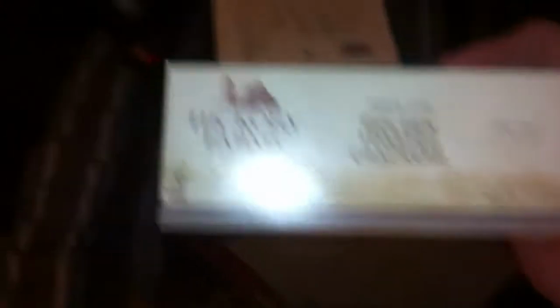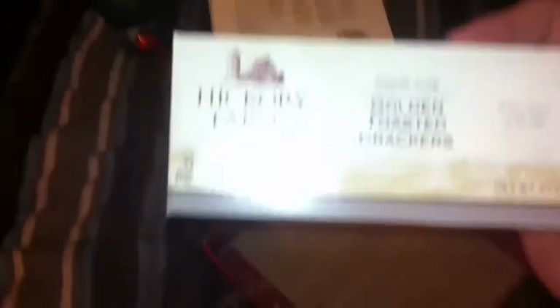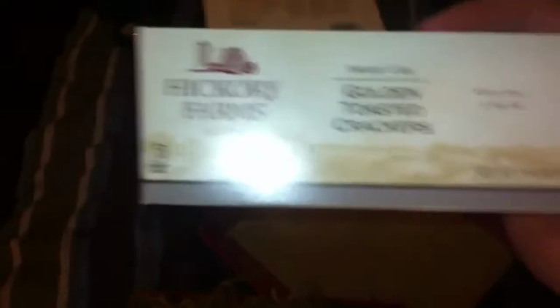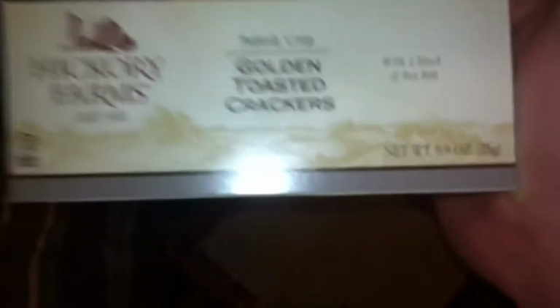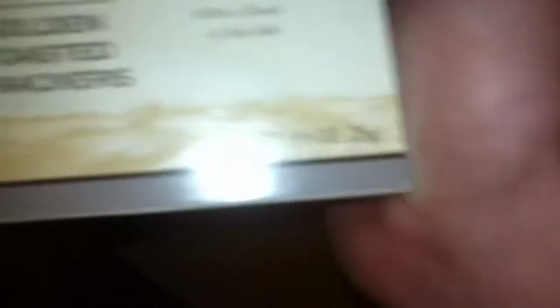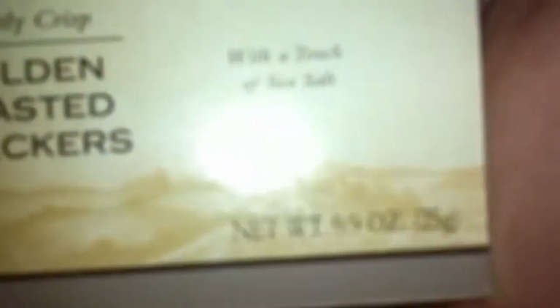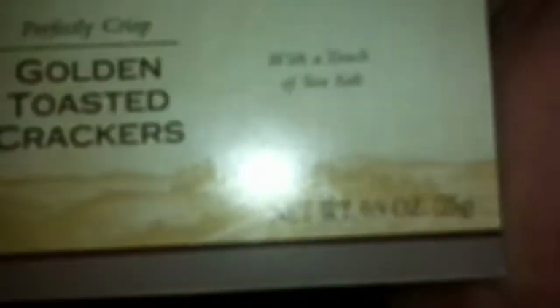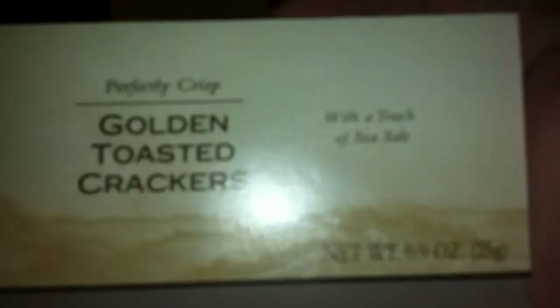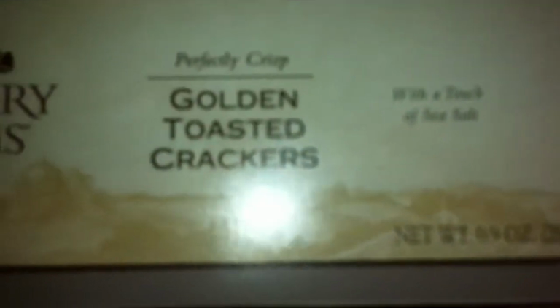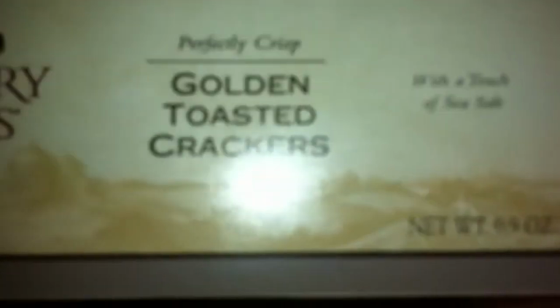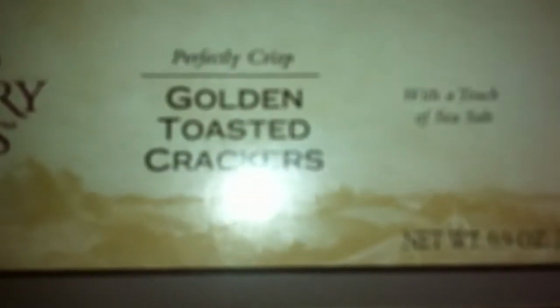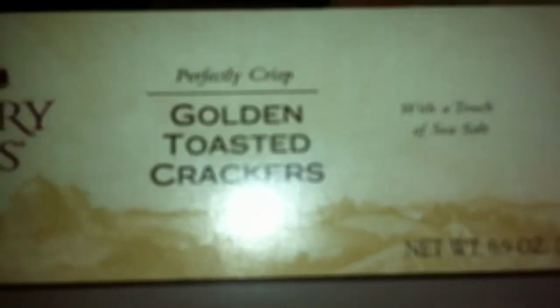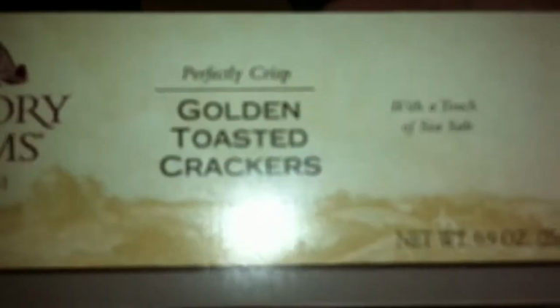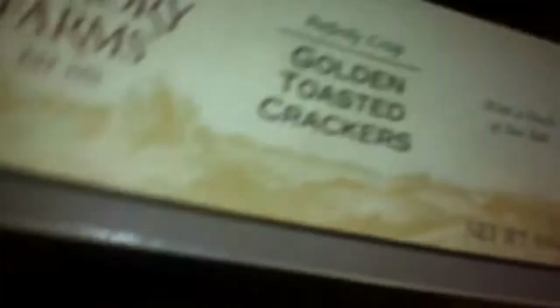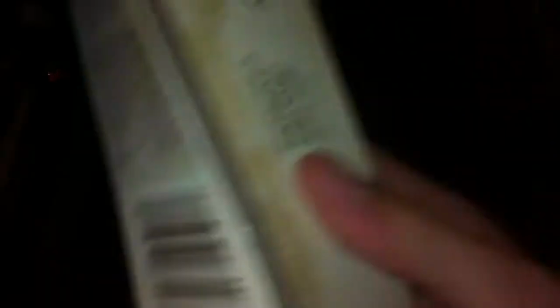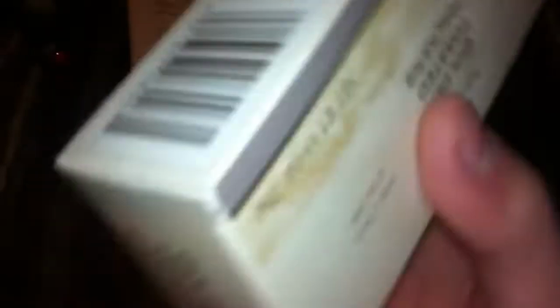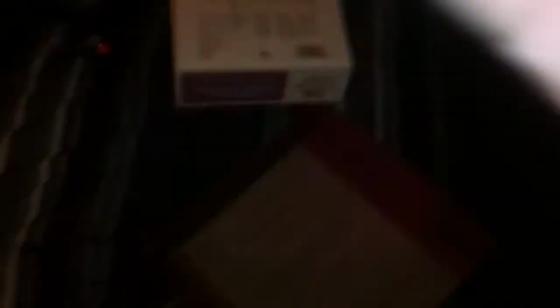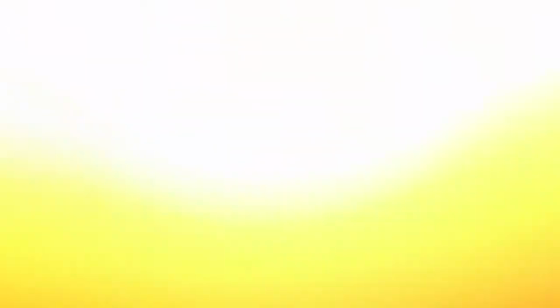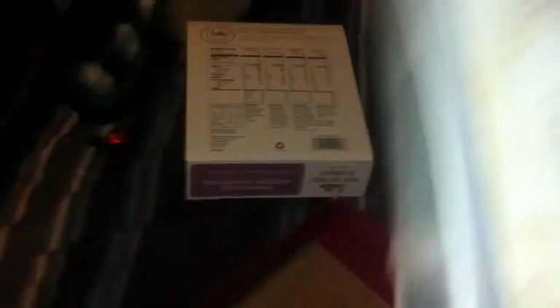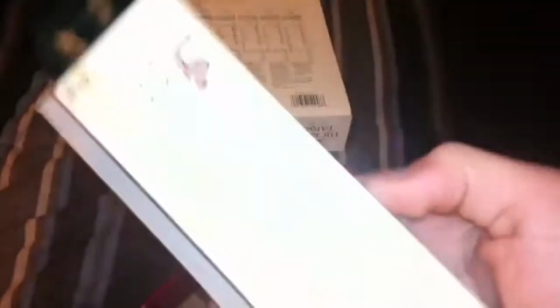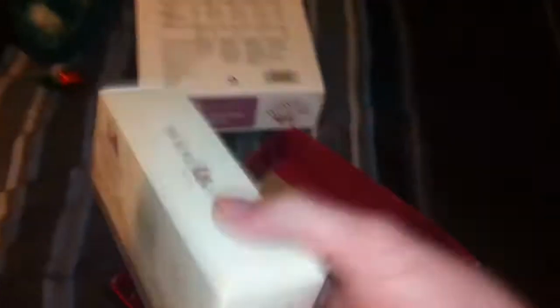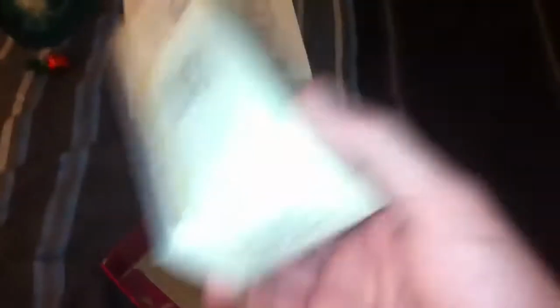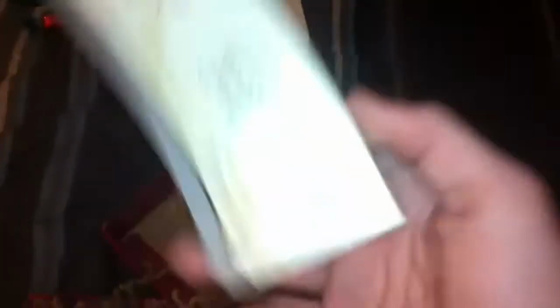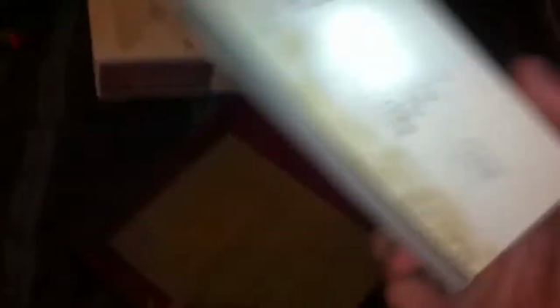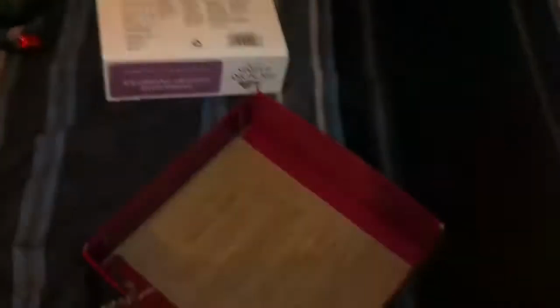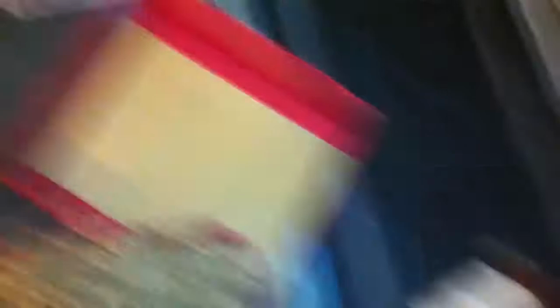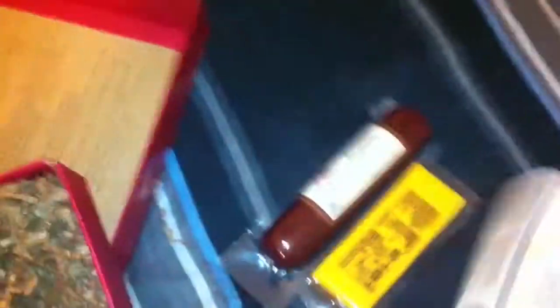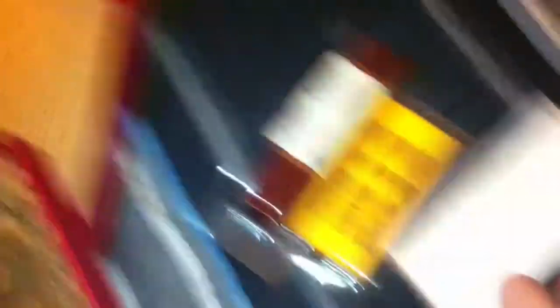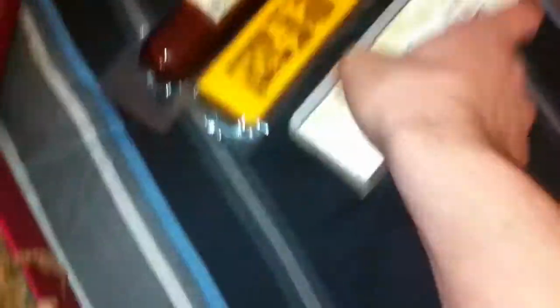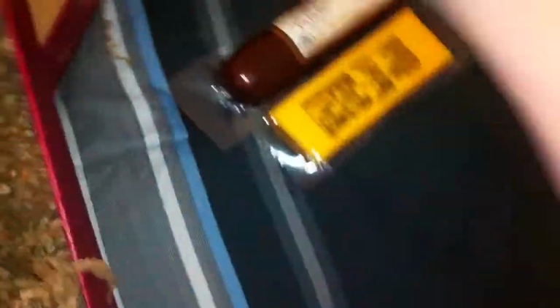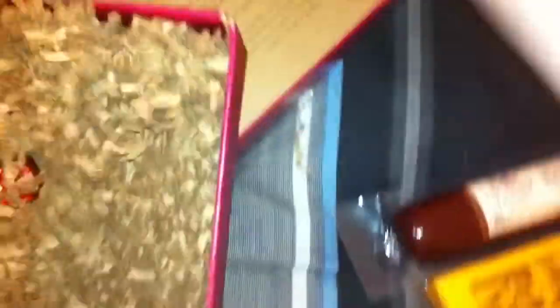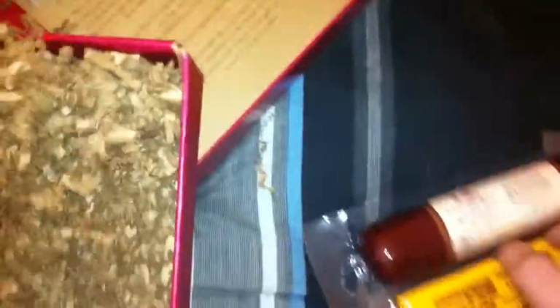Lastly, we got the one and only golden toasted crackers — Hickory Farms with a touch of sea salt, don't forget that. These seem pretty good. It seems like a pretty light box; I don't know if they come with a lot or a little, but yeah, let's do it.